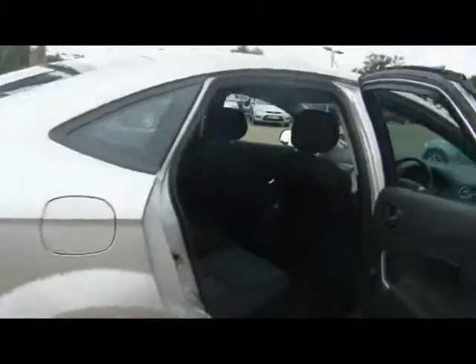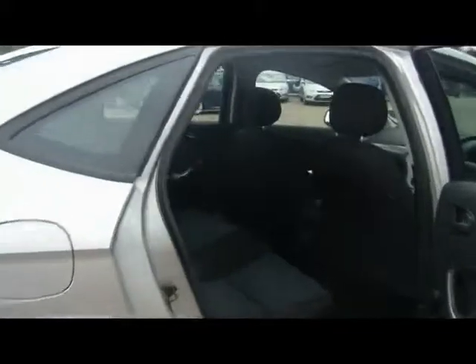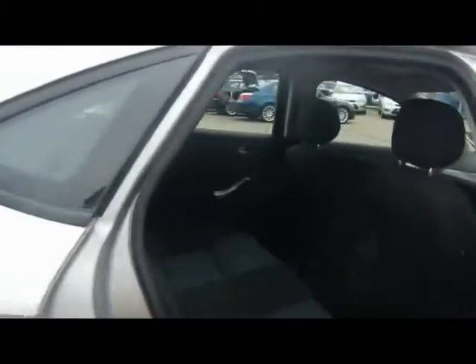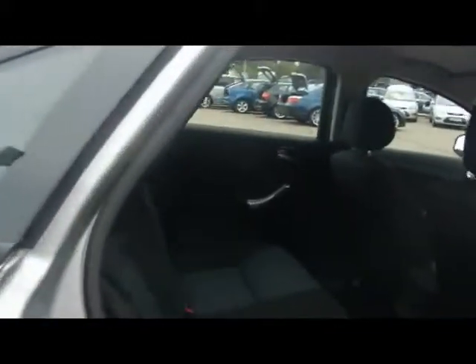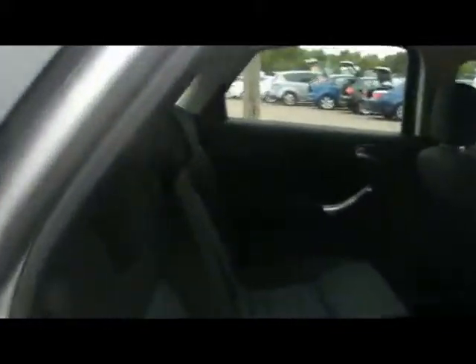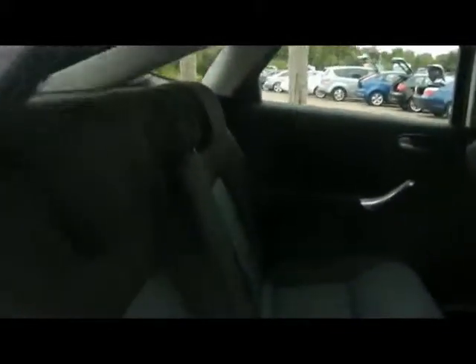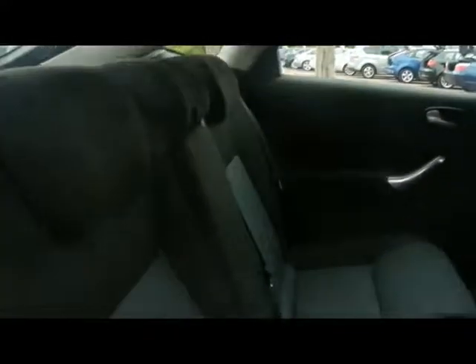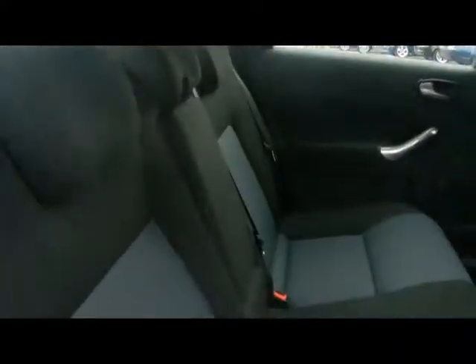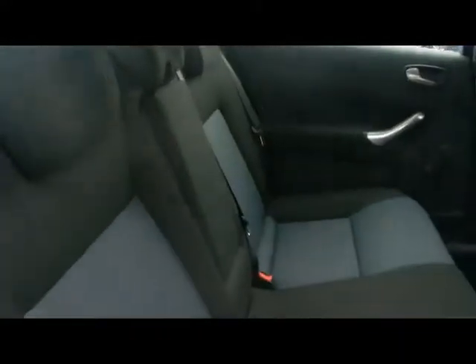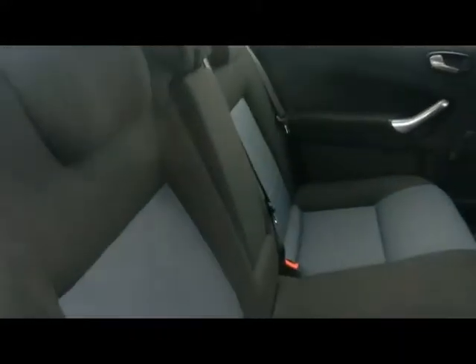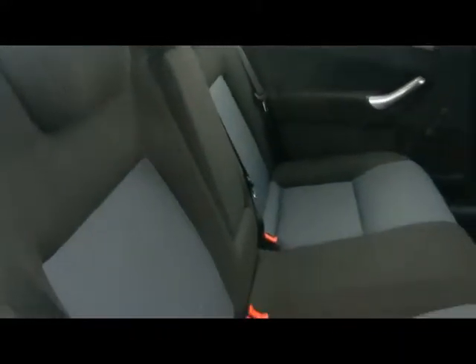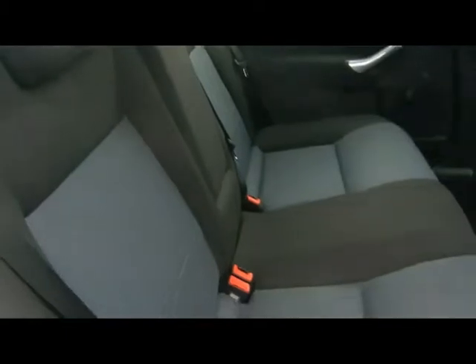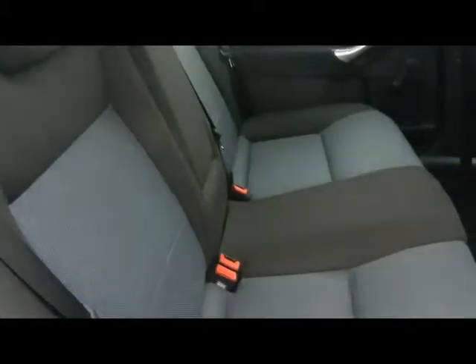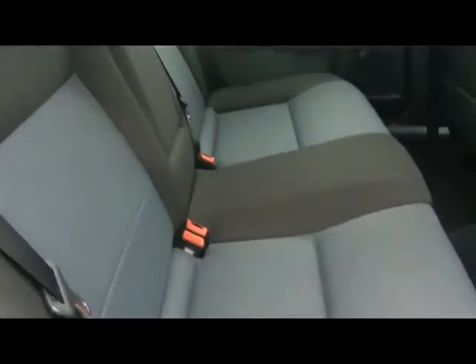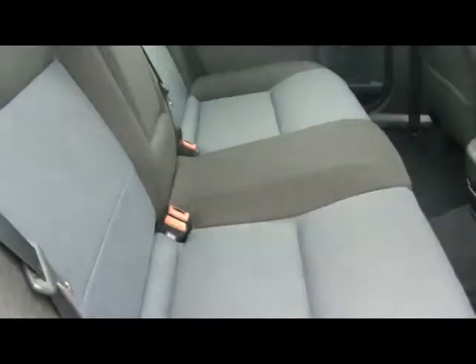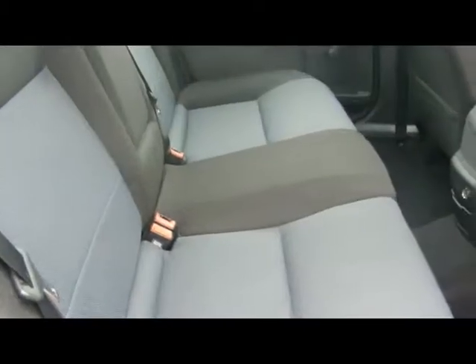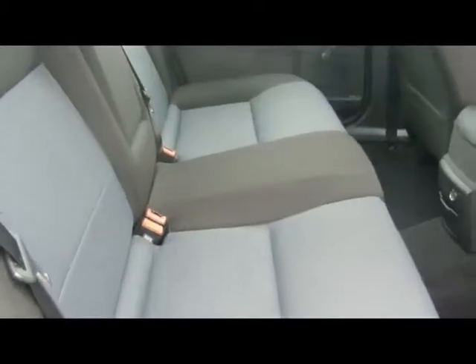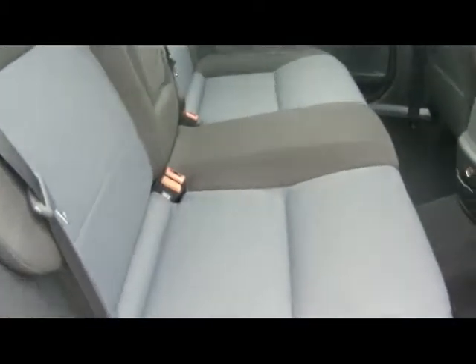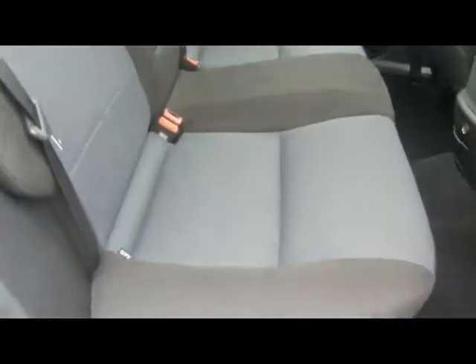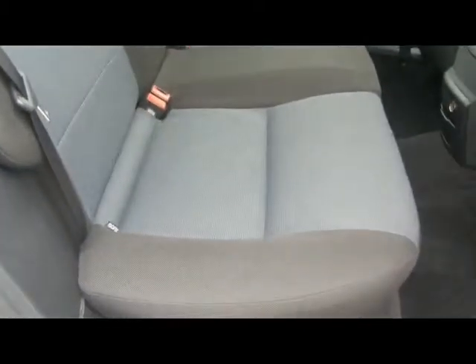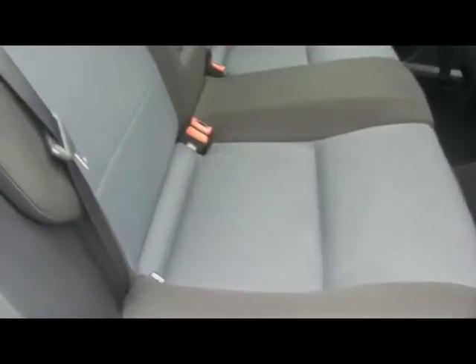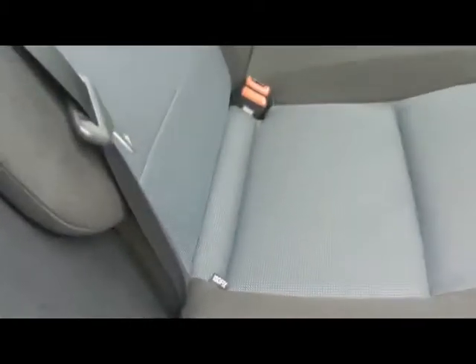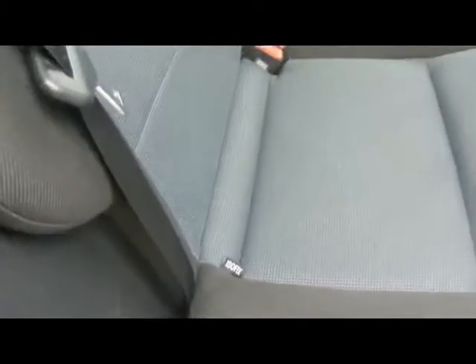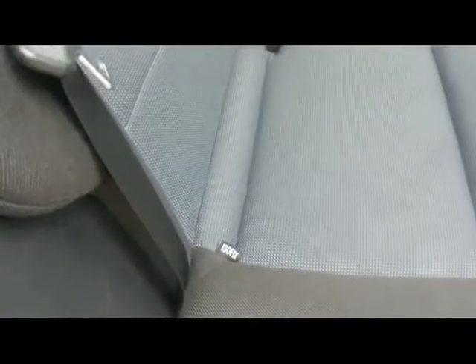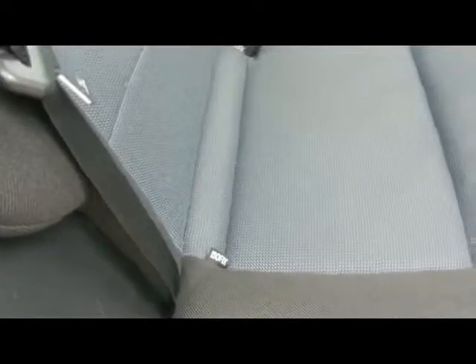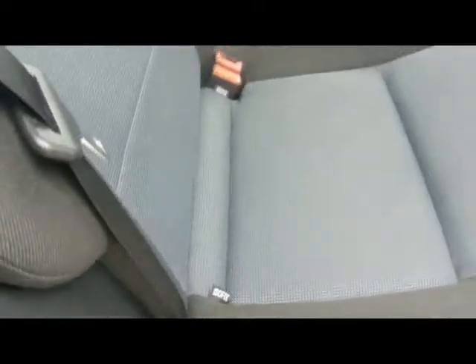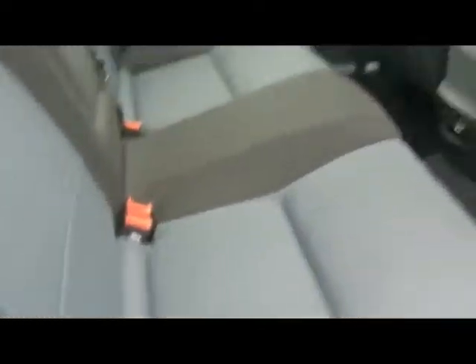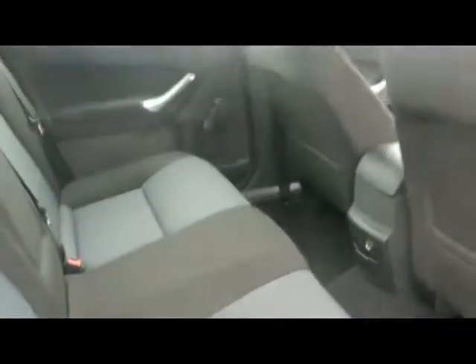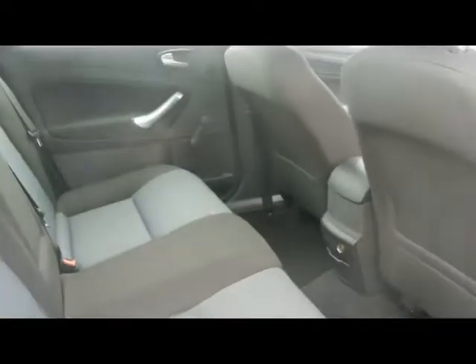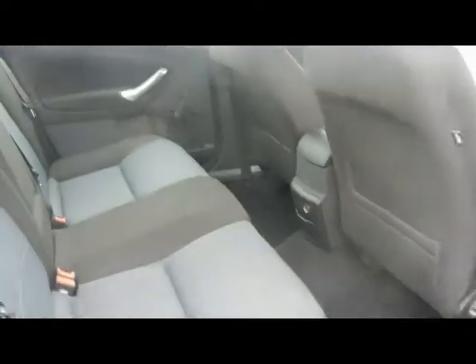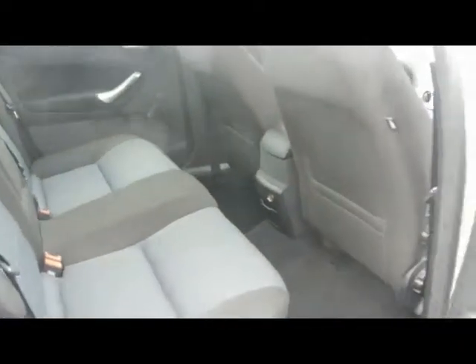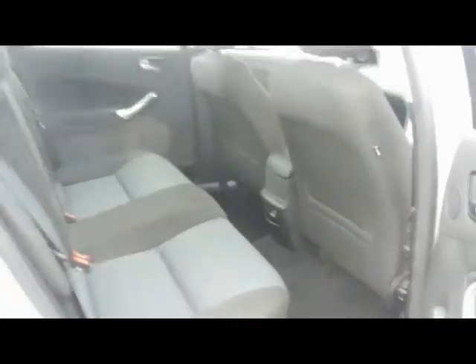Inside the car we've got a full cloth interior, nicely looked after as well. There are no rips, tears or stains on any of the seats. Nice fixed child seat supports at the bottom there as well, and masses of legroom.